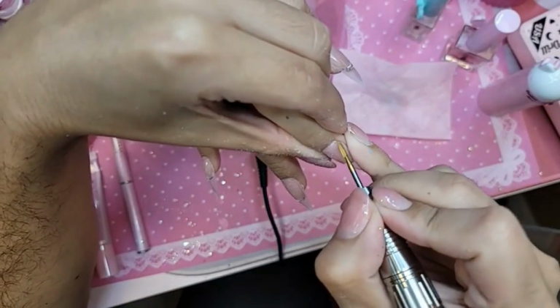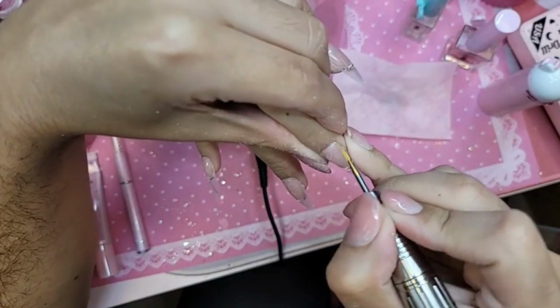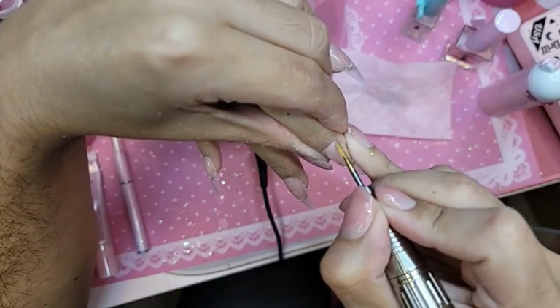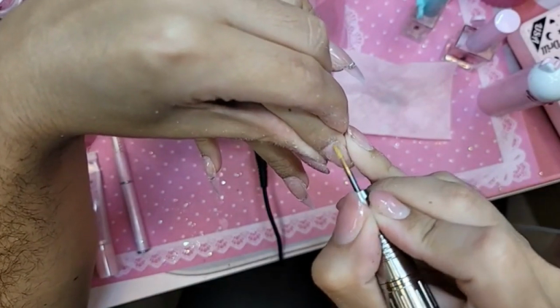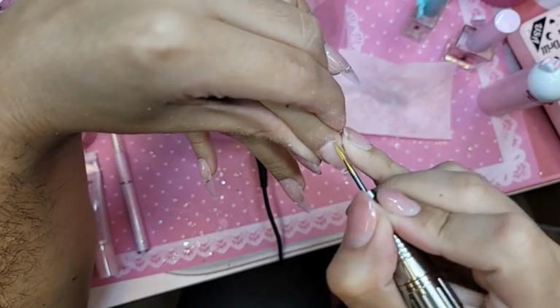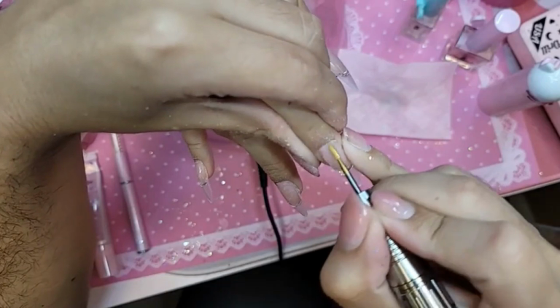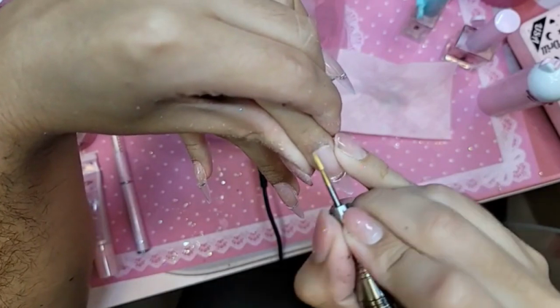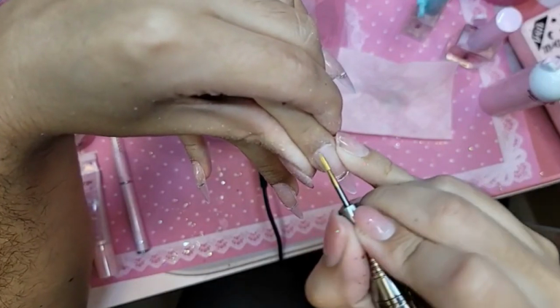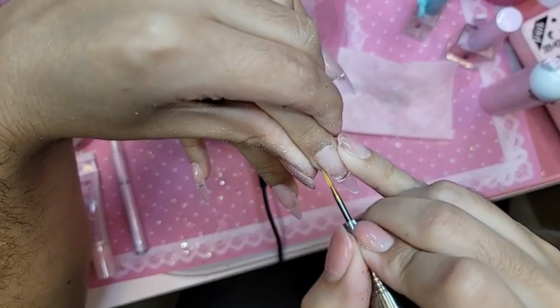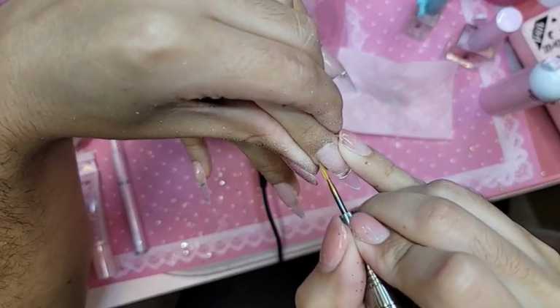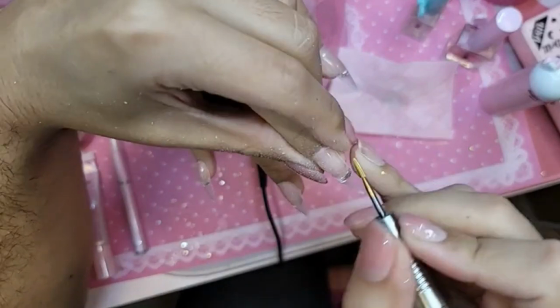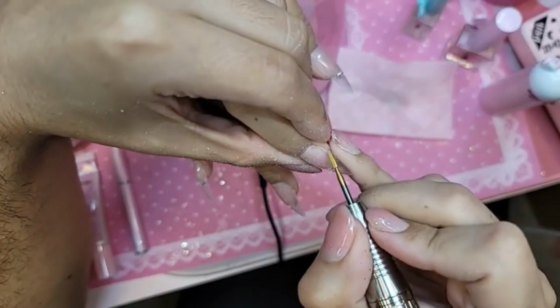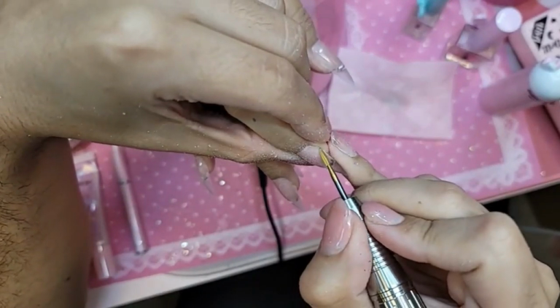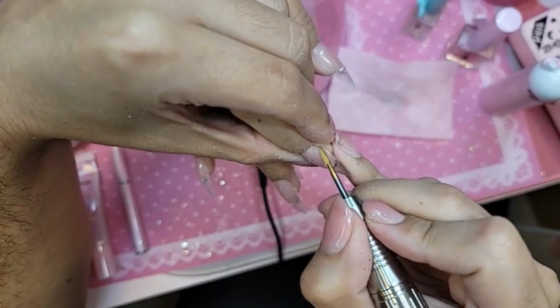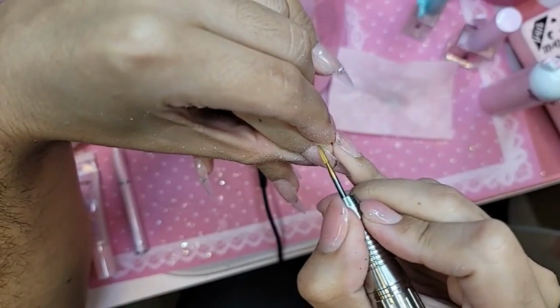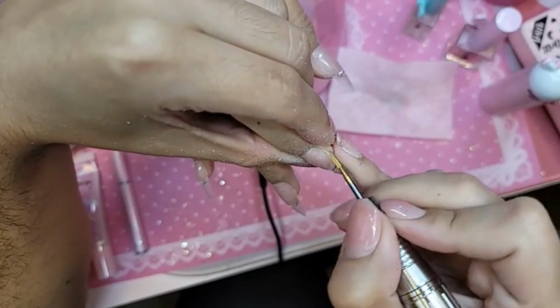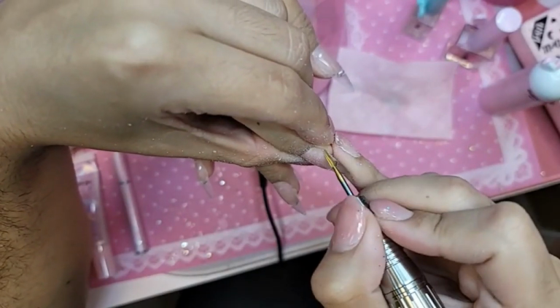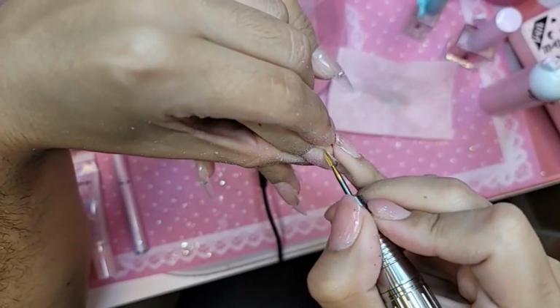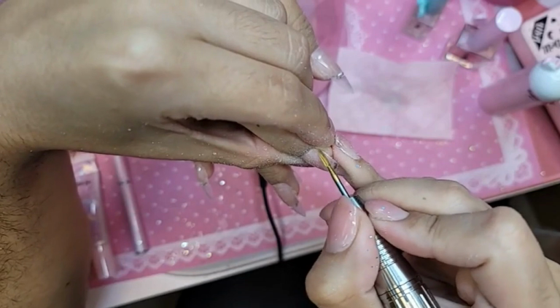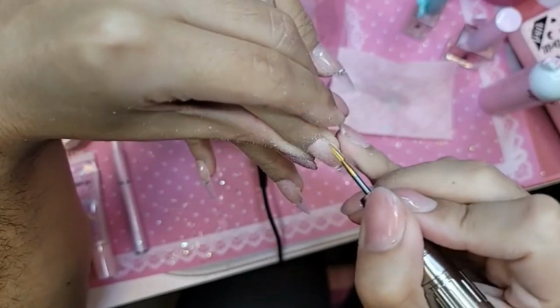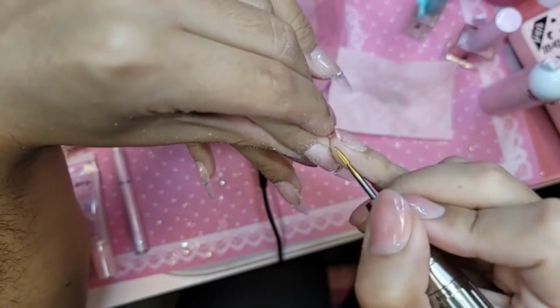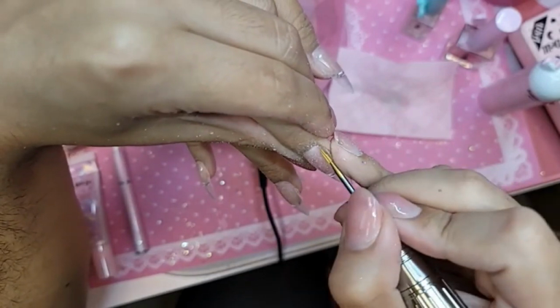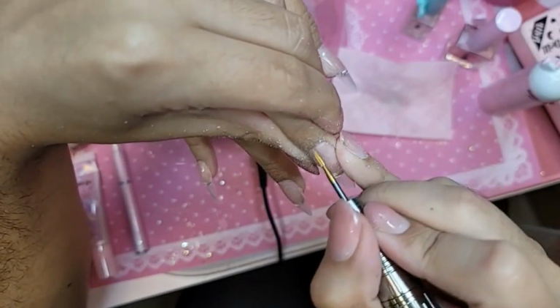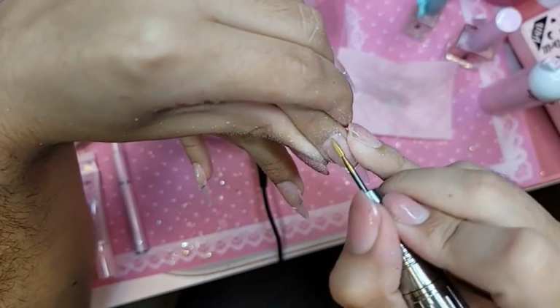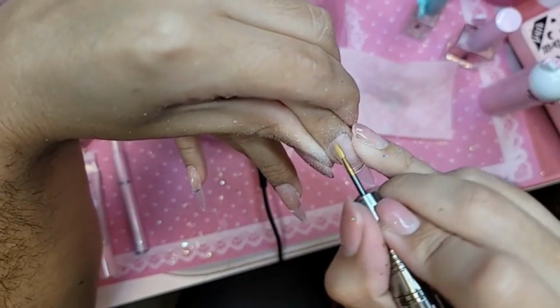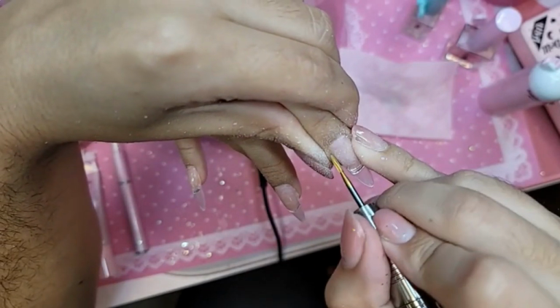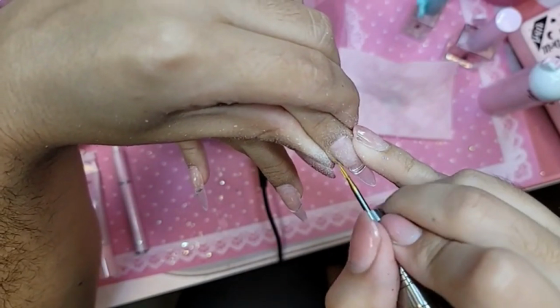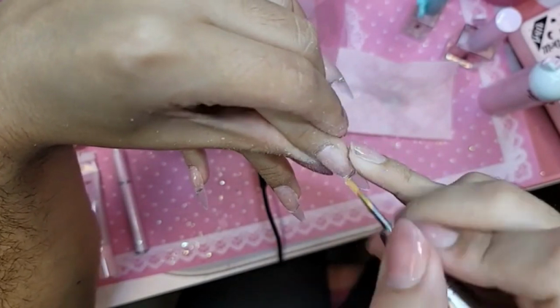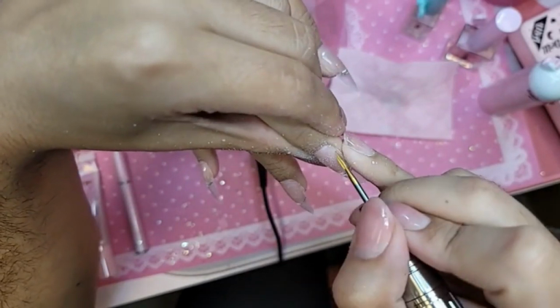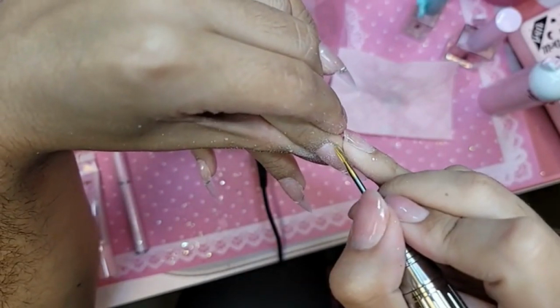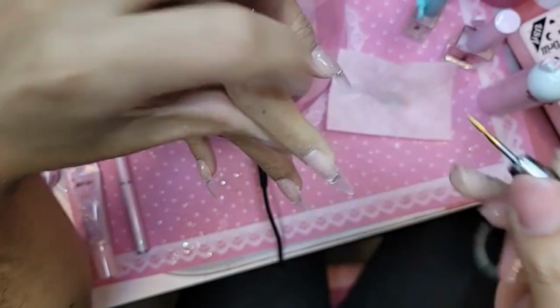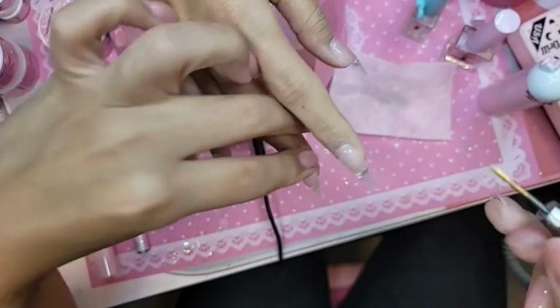Did you get our makeup sponge and our eyelashes? They are to die for and they're only $5. They're vegan mink as well, so they're completely synthetic — no animals were used, and hypoallergenic too.